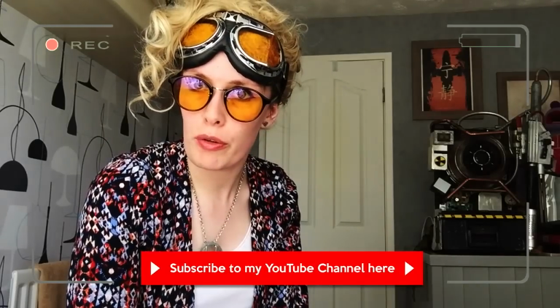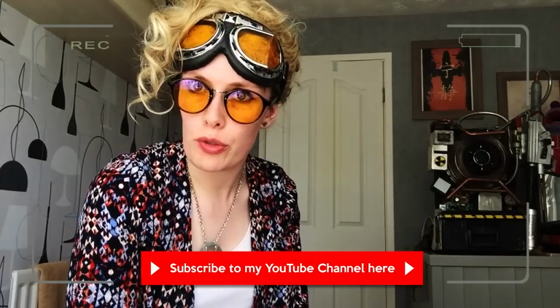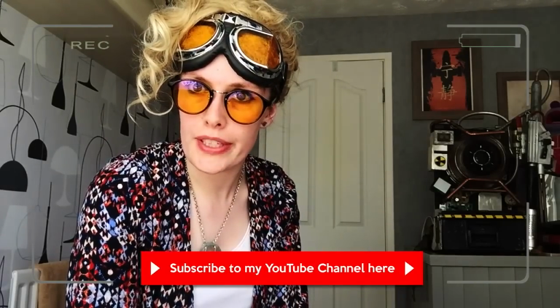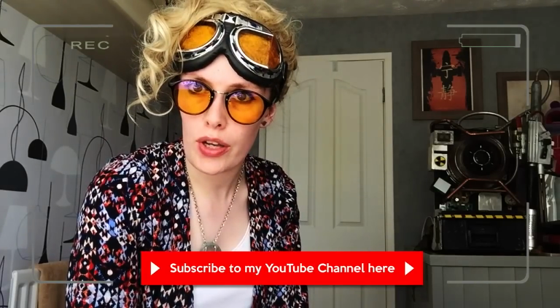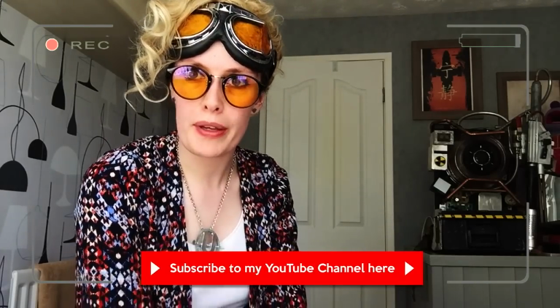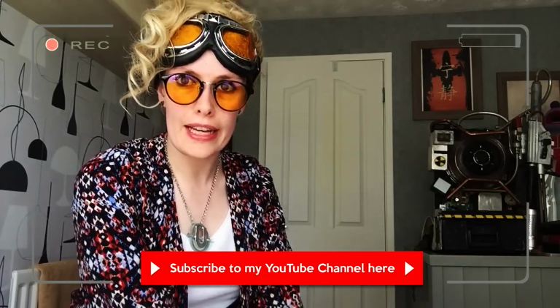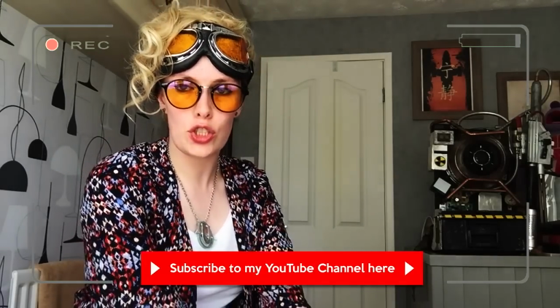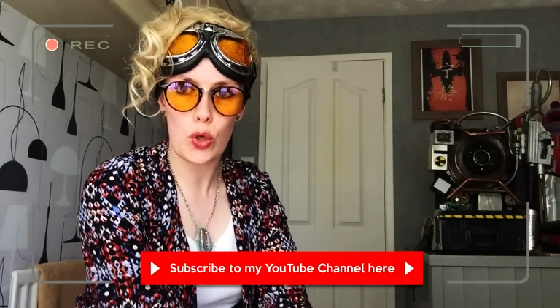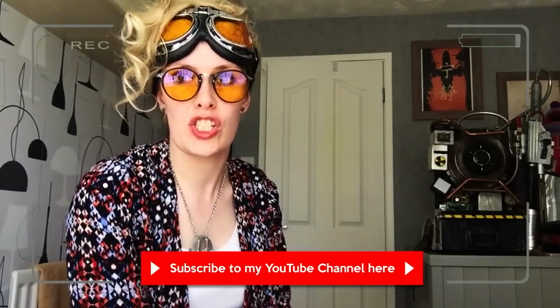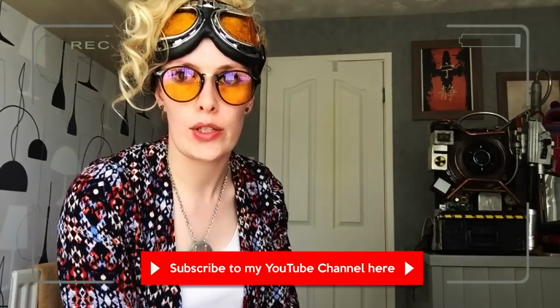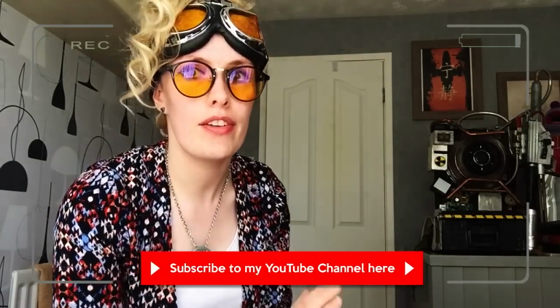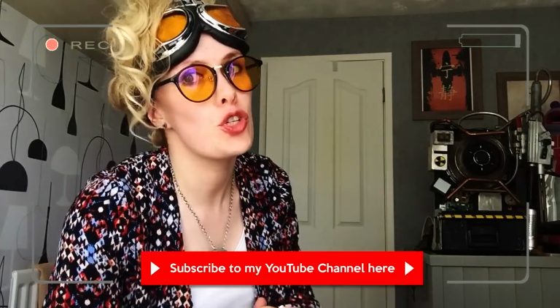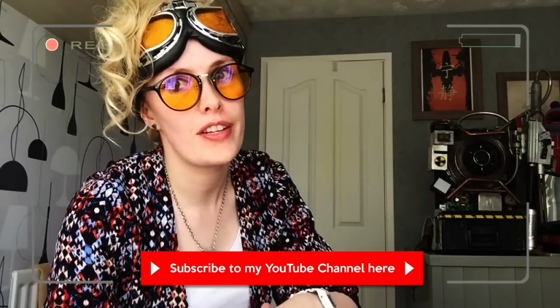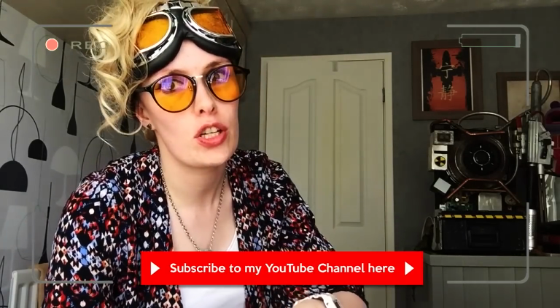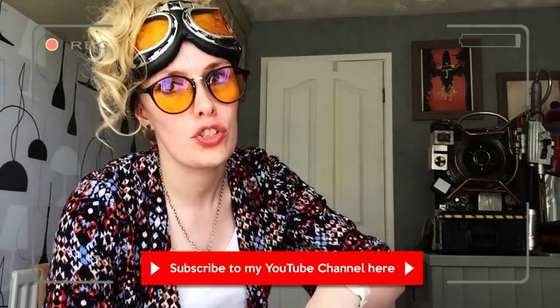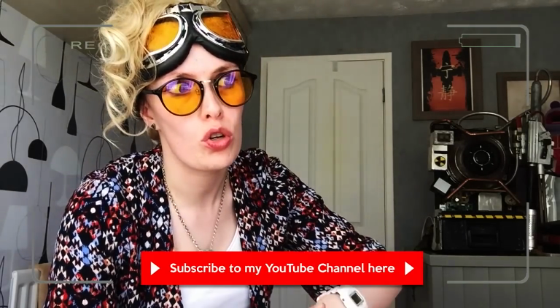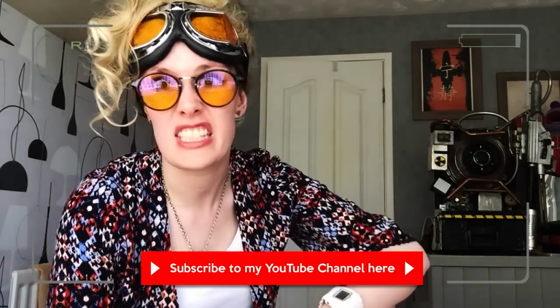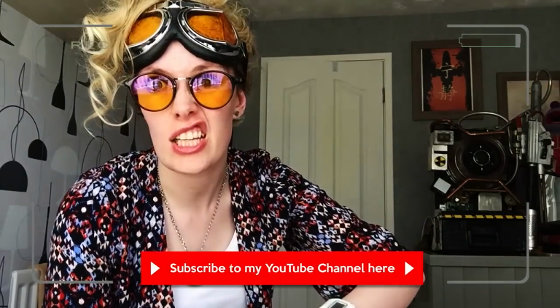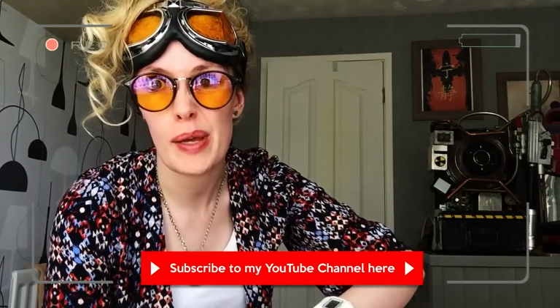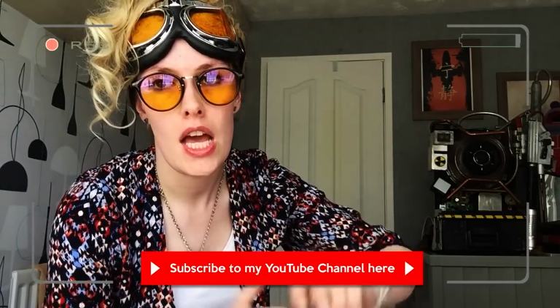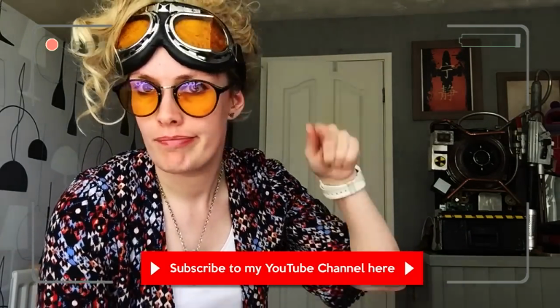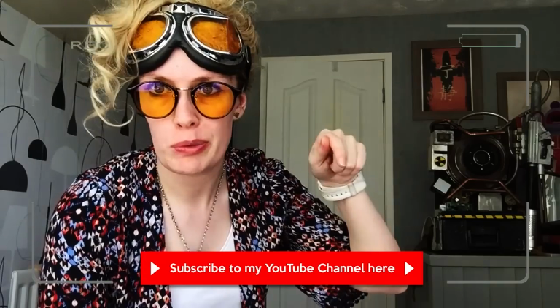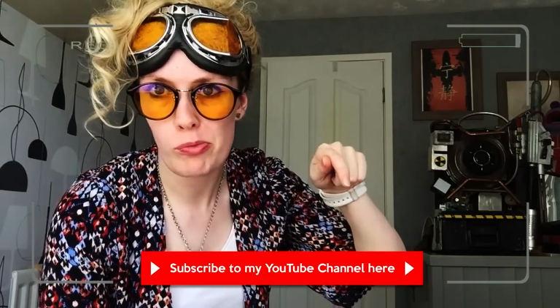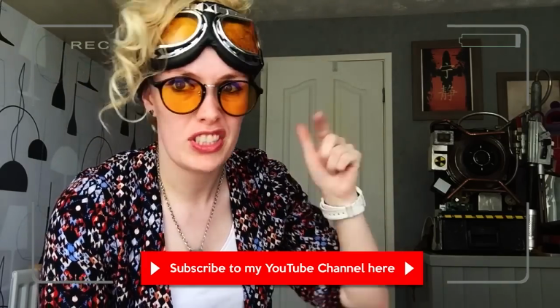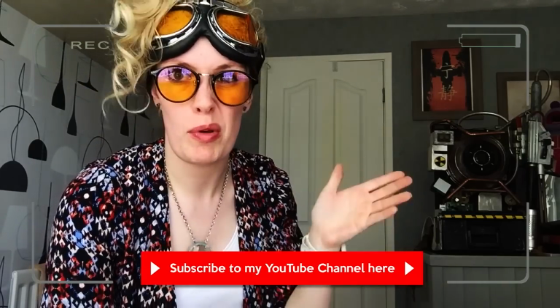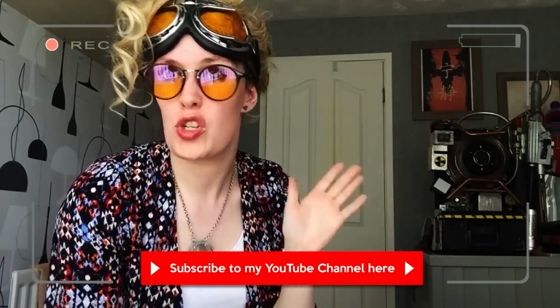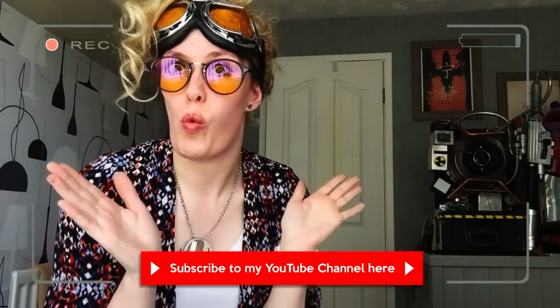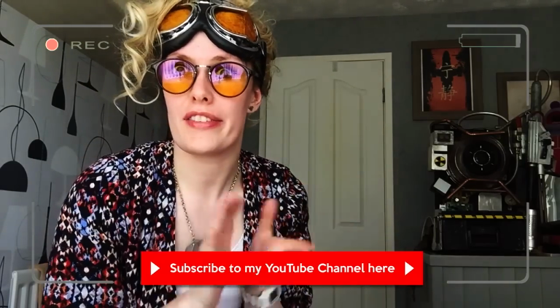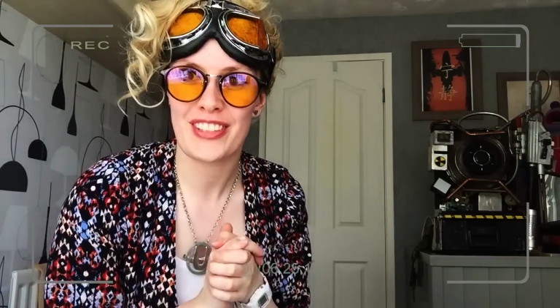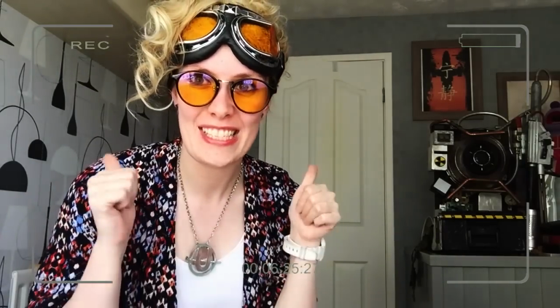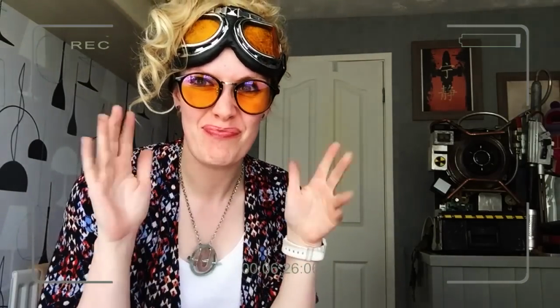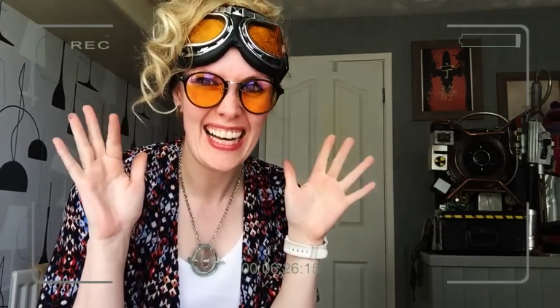Well, I hope you enjoyed my video. I hope it answers all the questions that you have. If you do have any other questions or comments you'd like to make, put them in the comment box or send me a message. Bye!